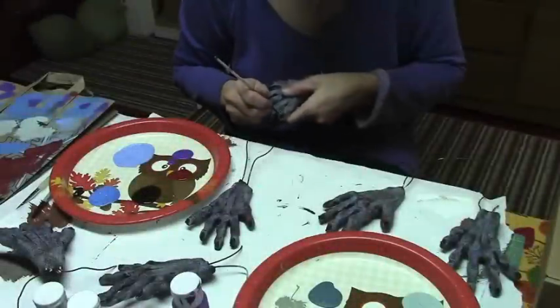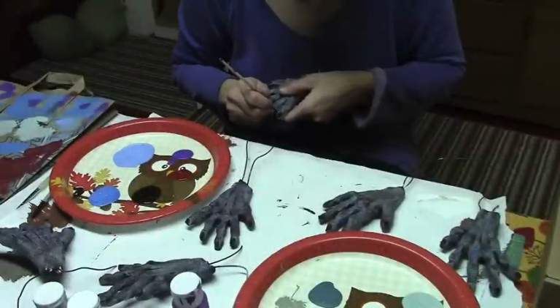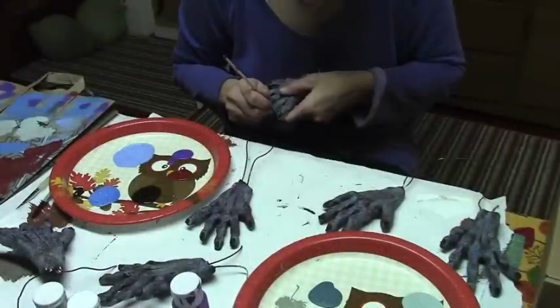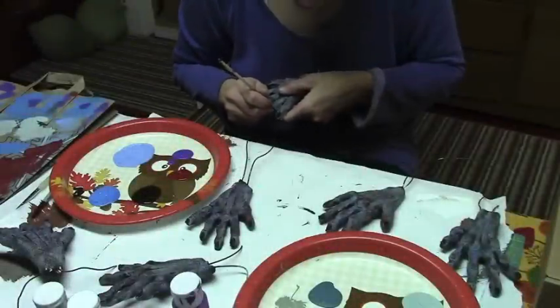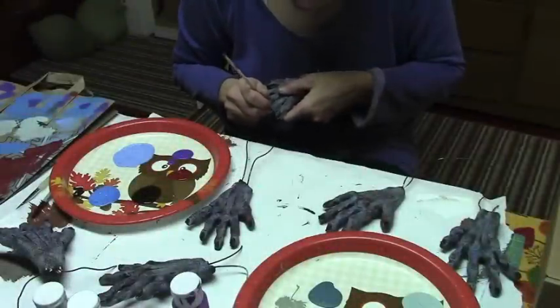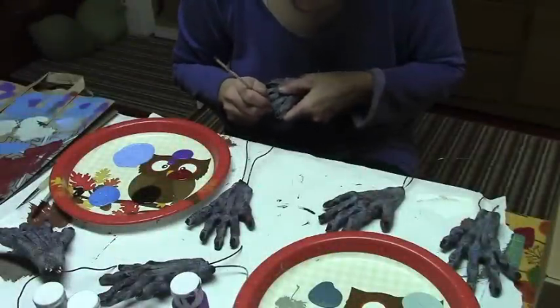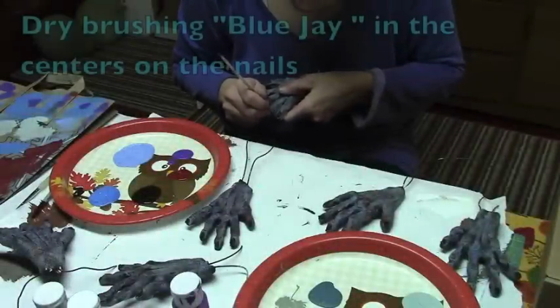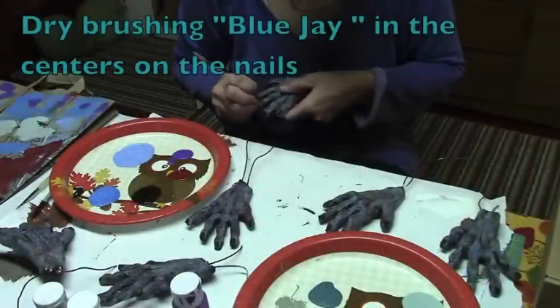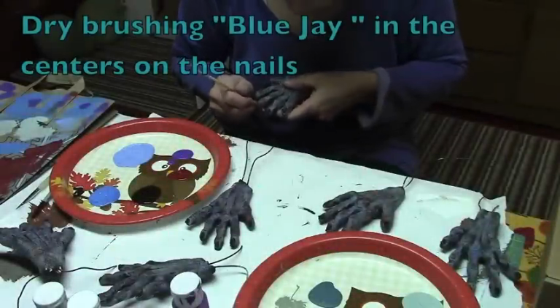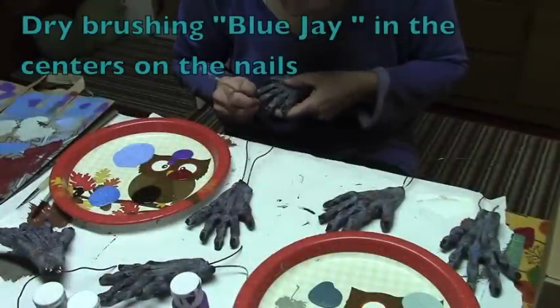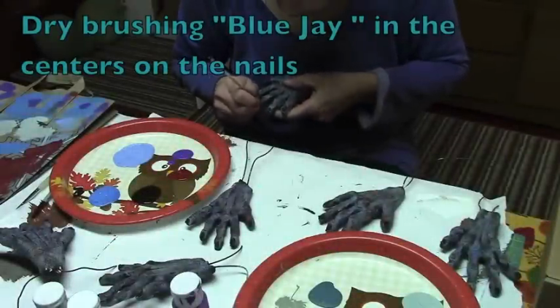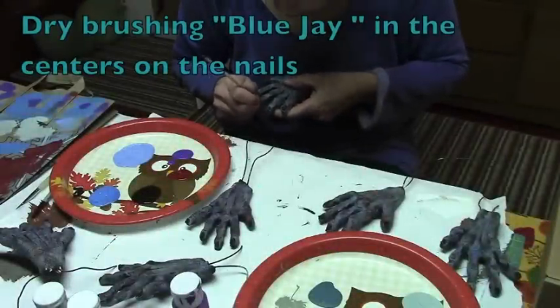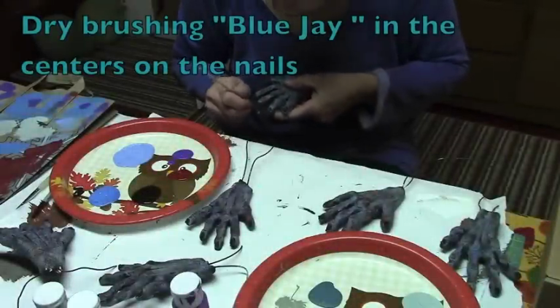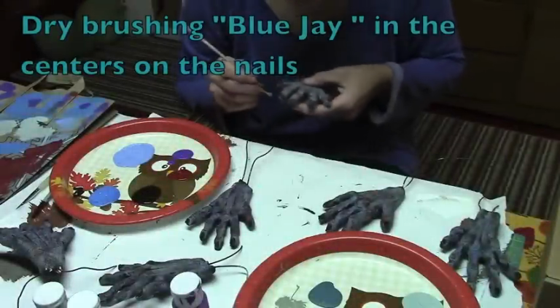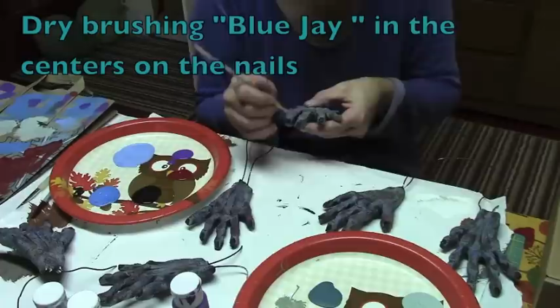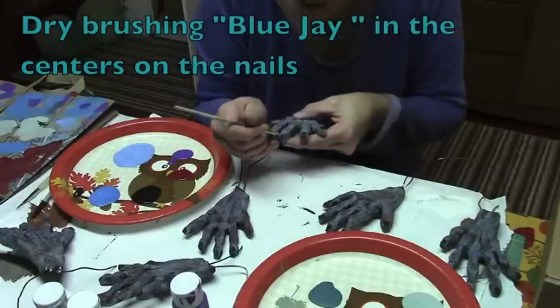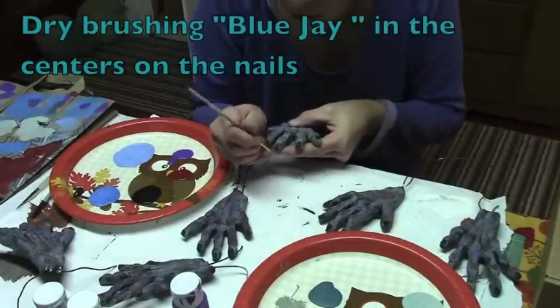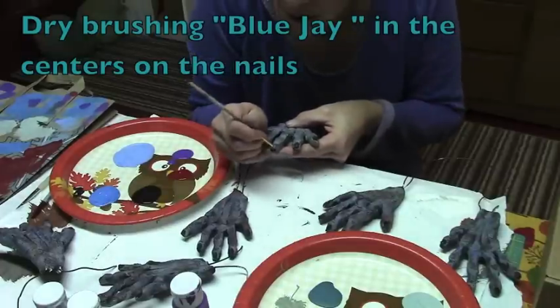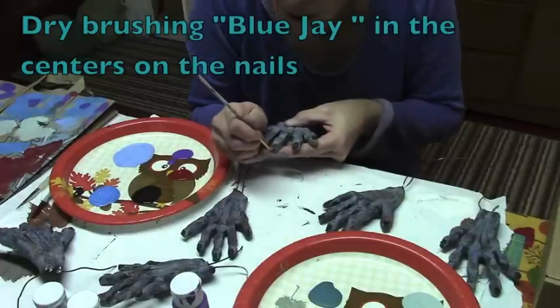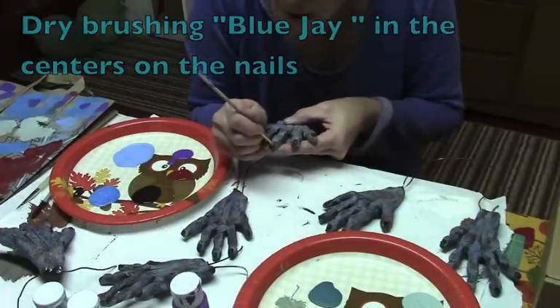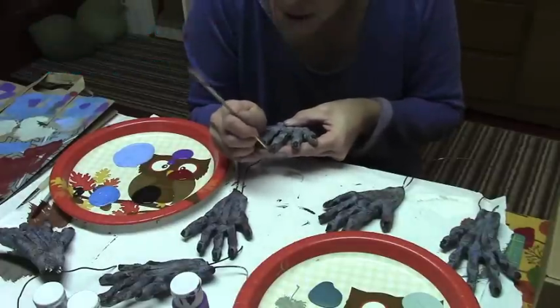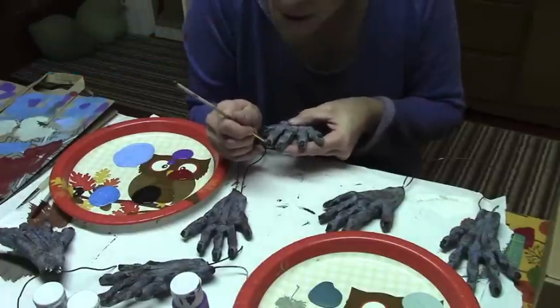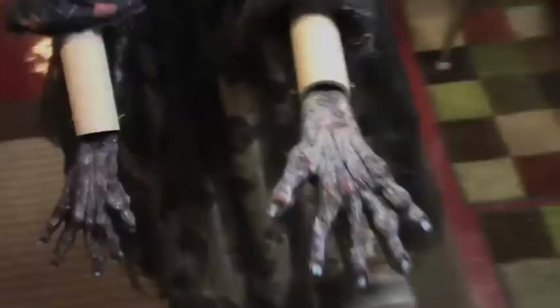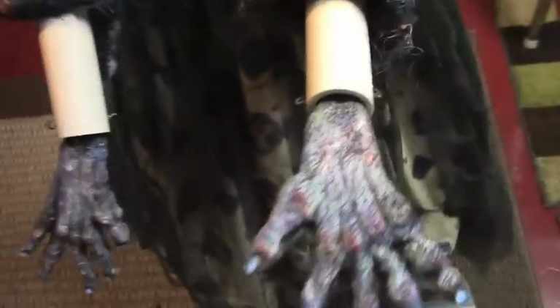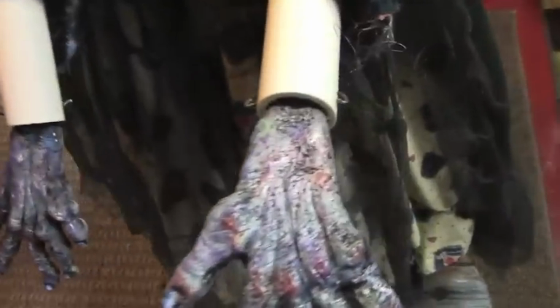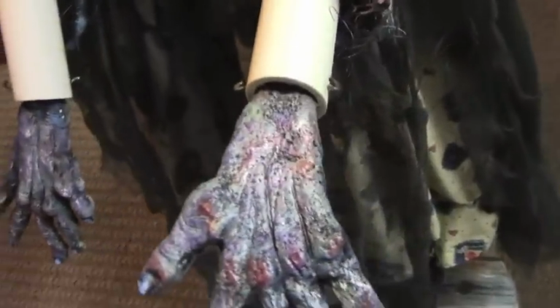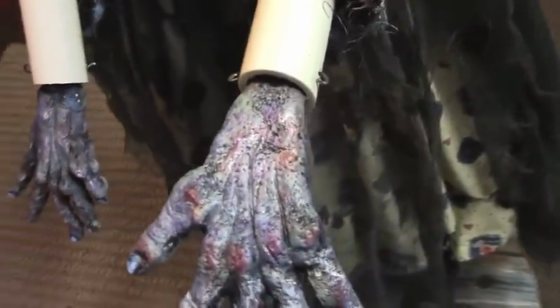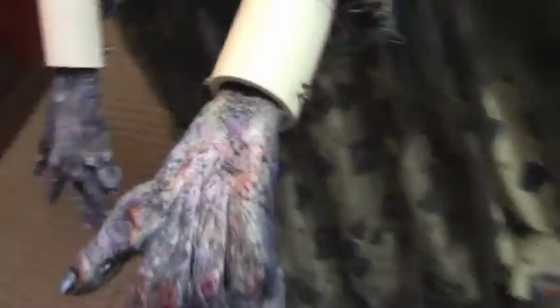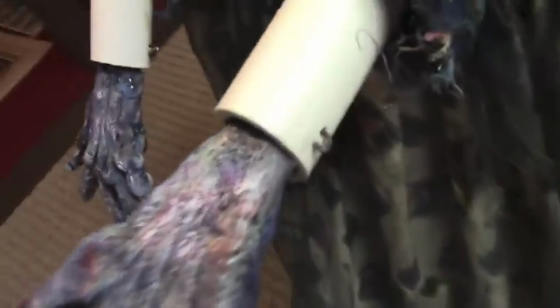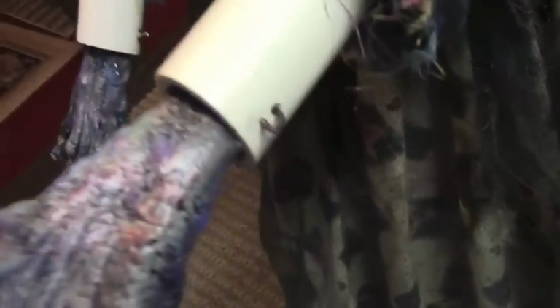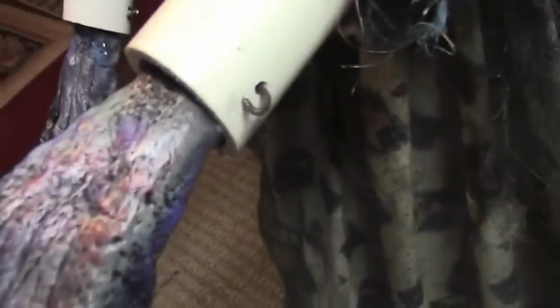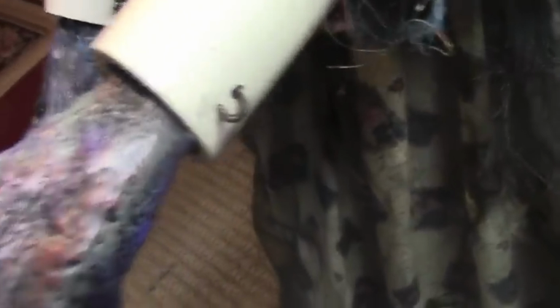I'm just going to hit the centers. Okay, hands are on — just wanted to show you.